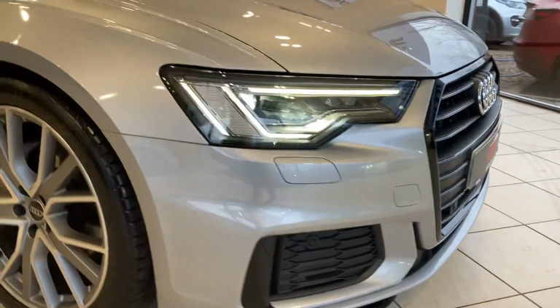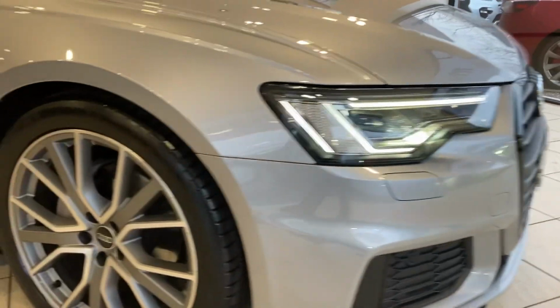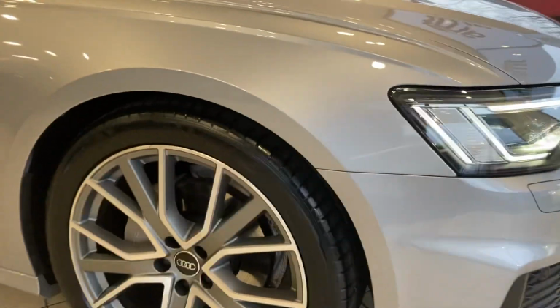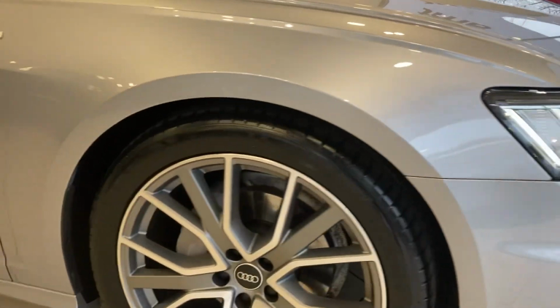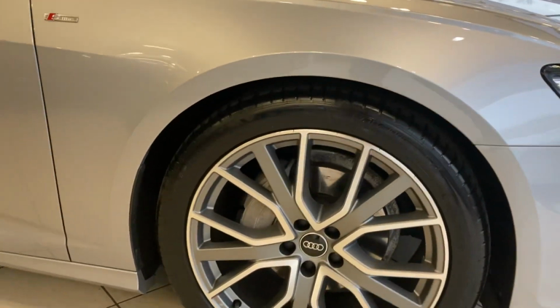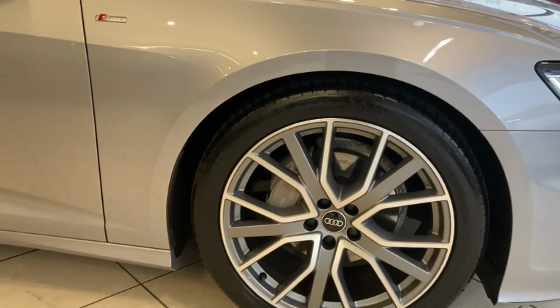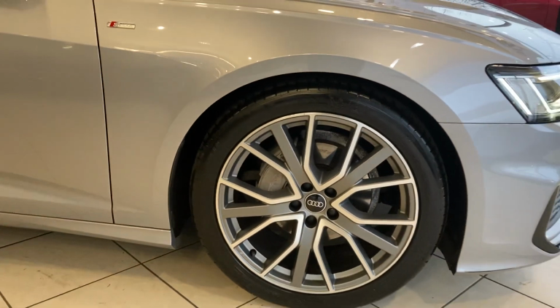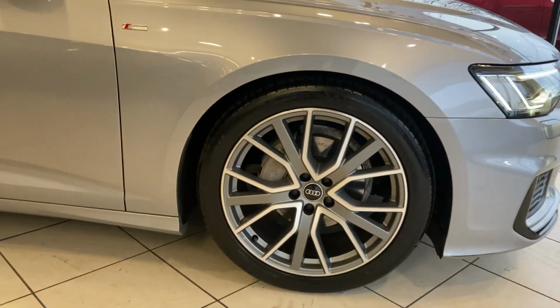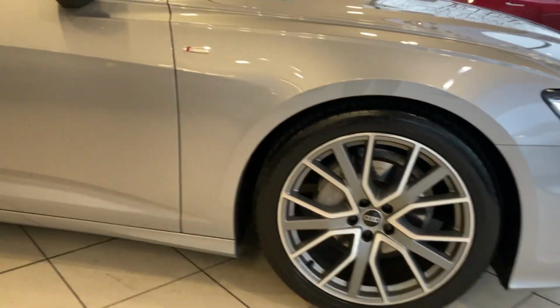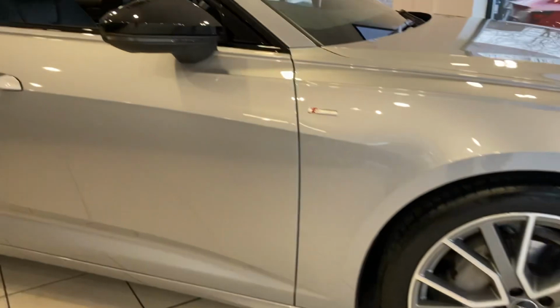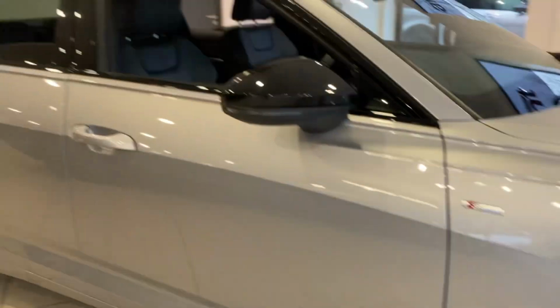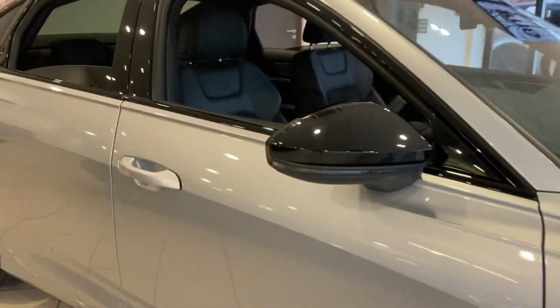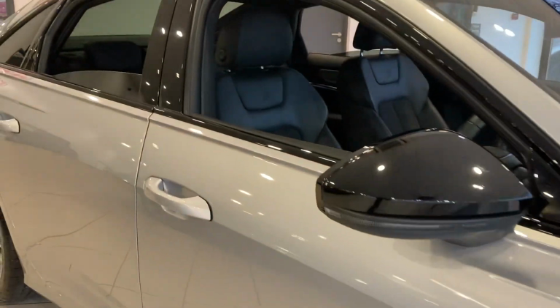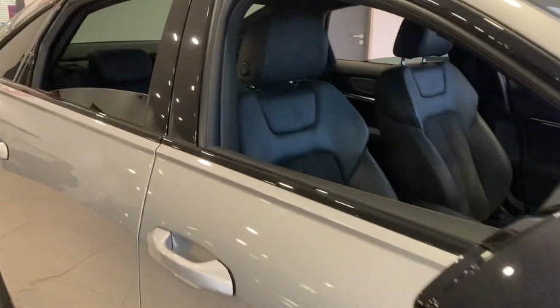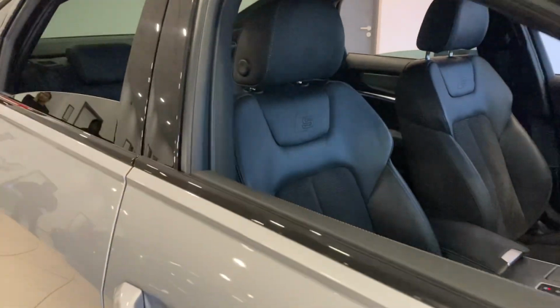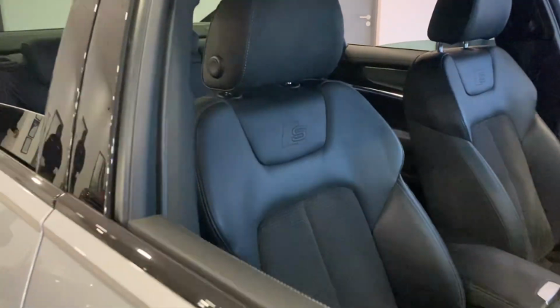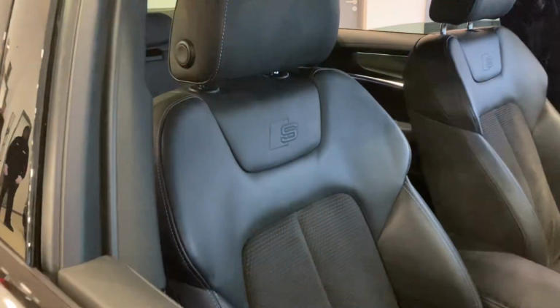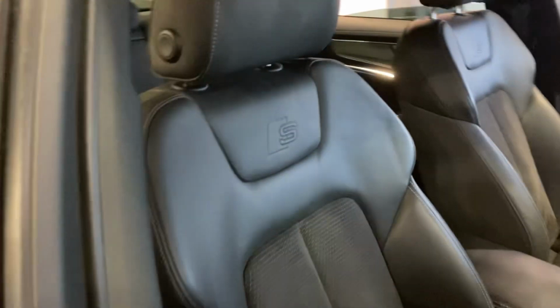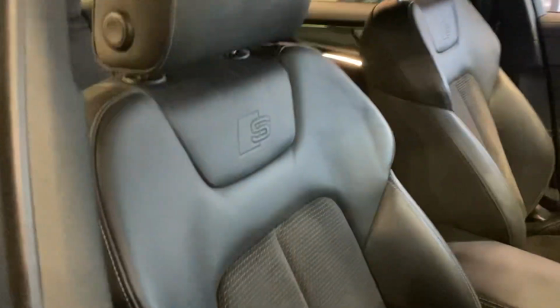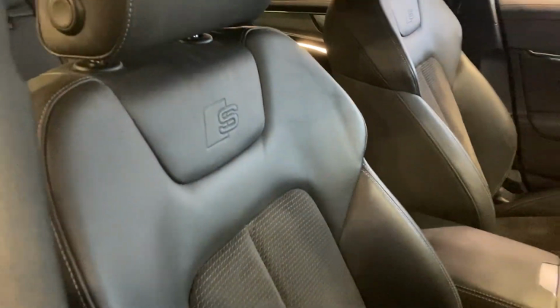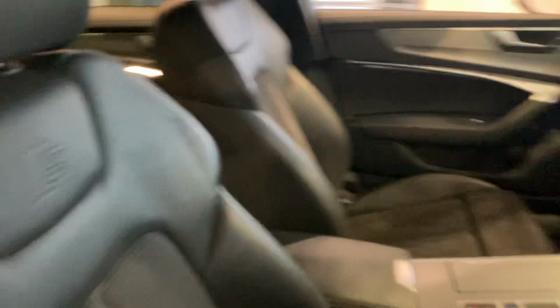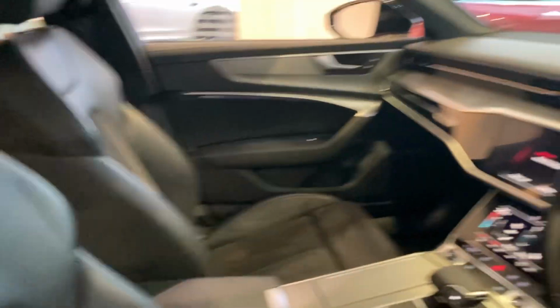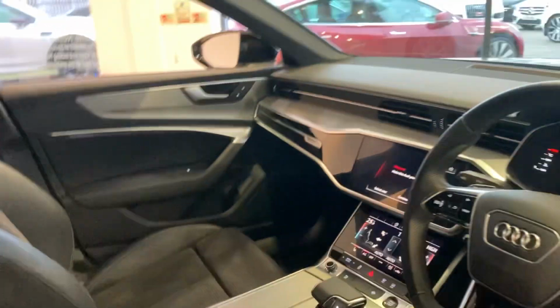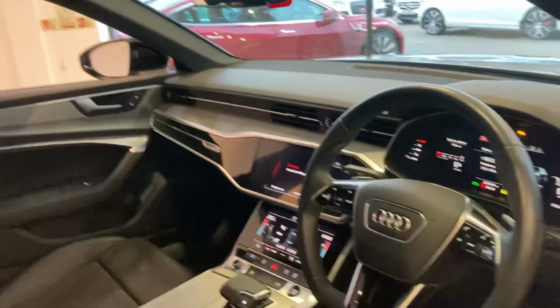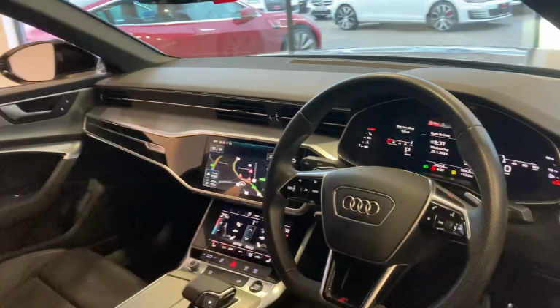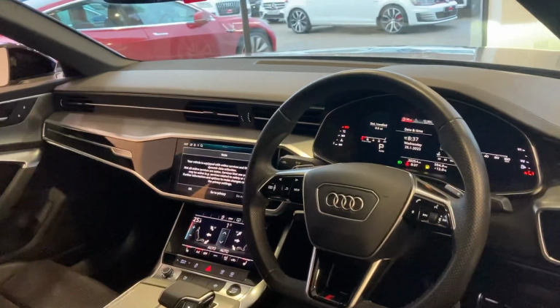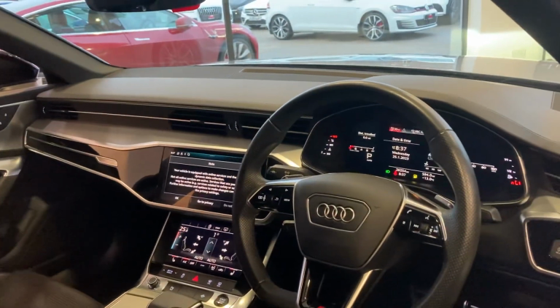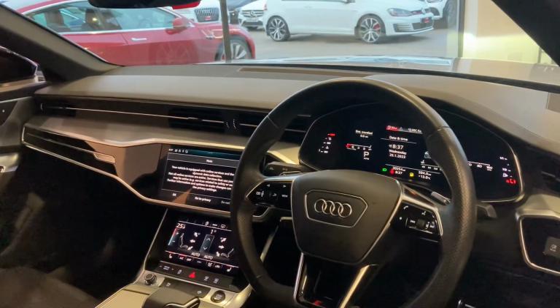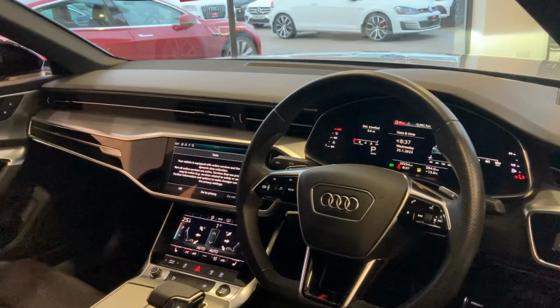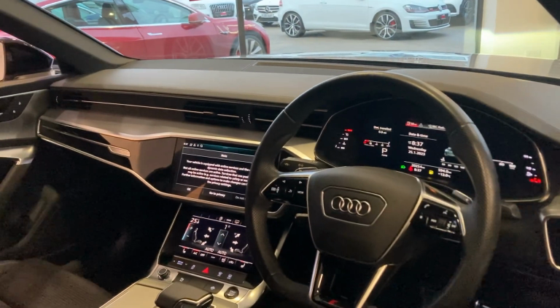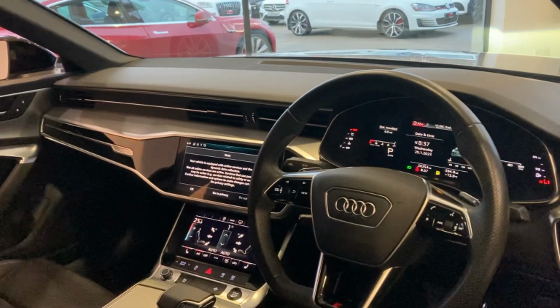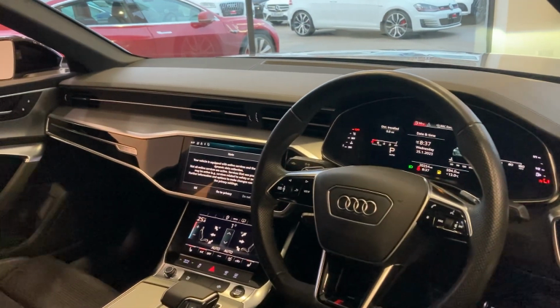The car comes with 20-inch alloy wheels and is finished in floret silver metallic with a contrasting black half leather interior. As you can see, this car also has the full digital displays across all three screens.